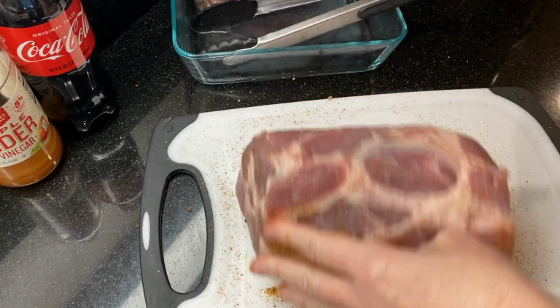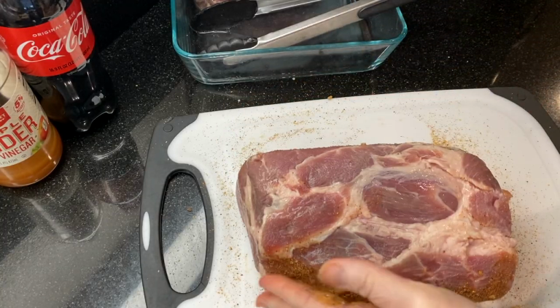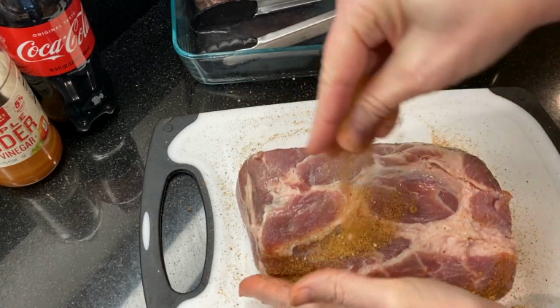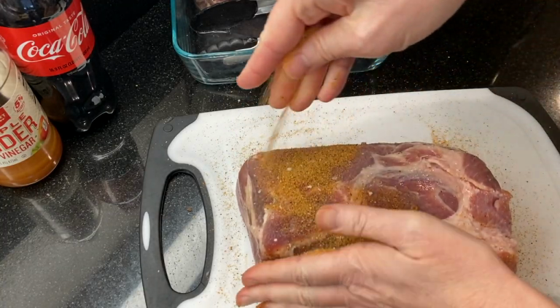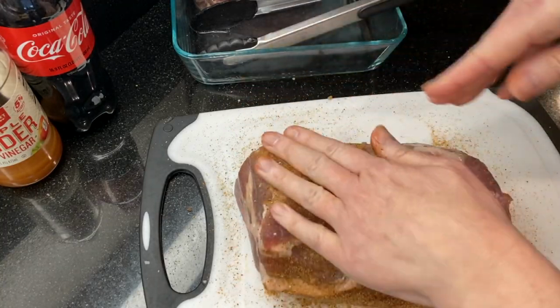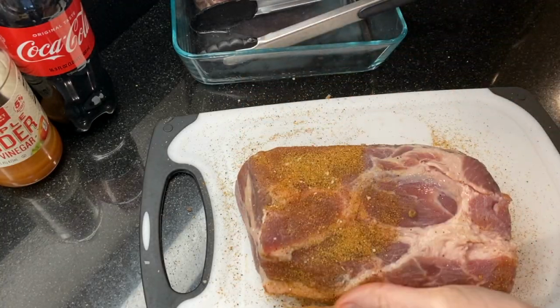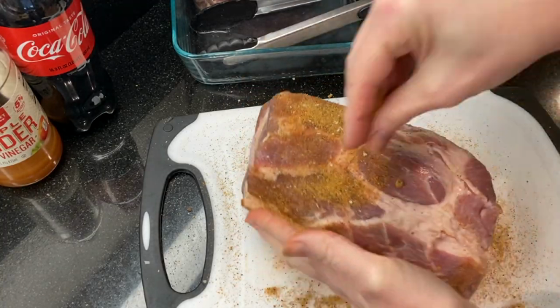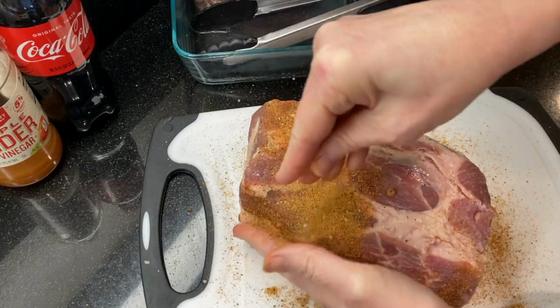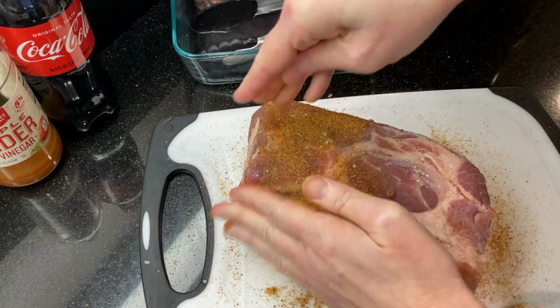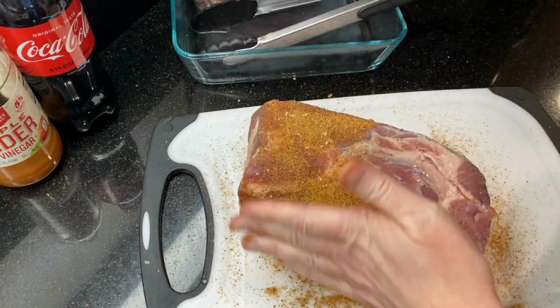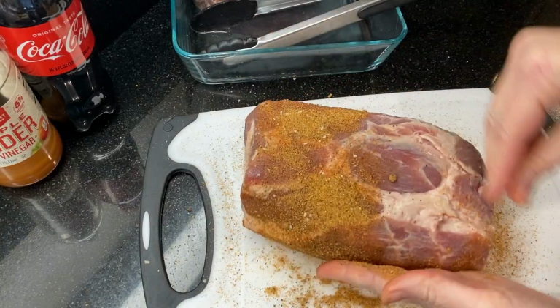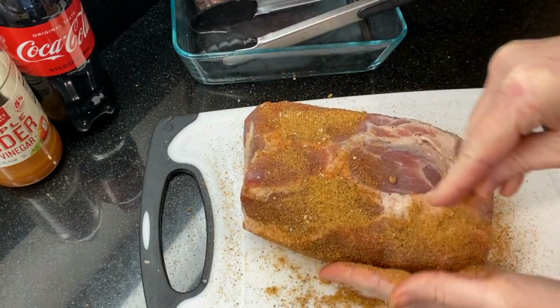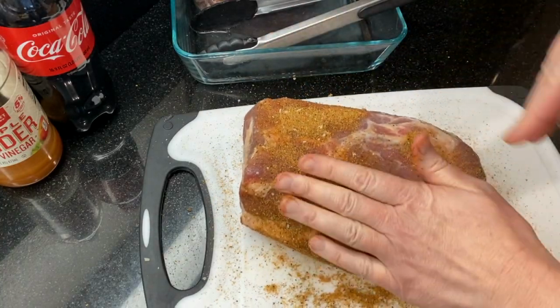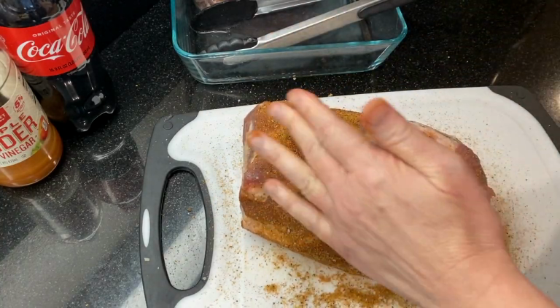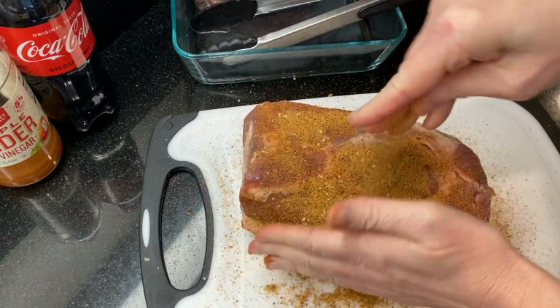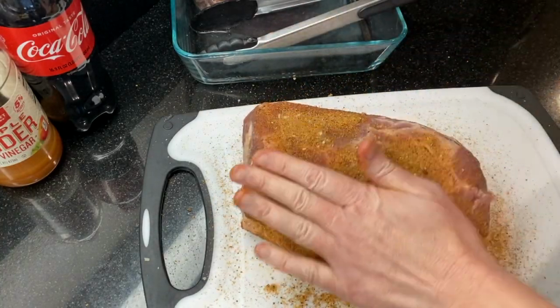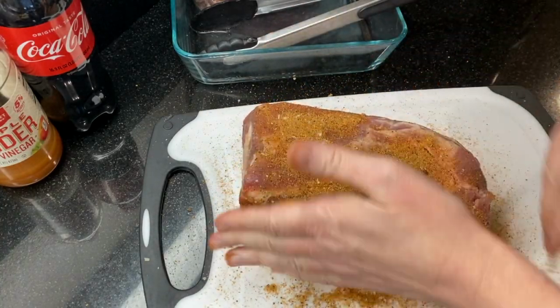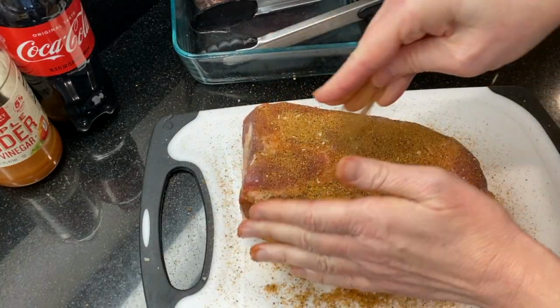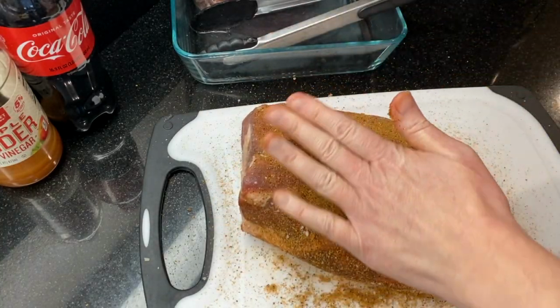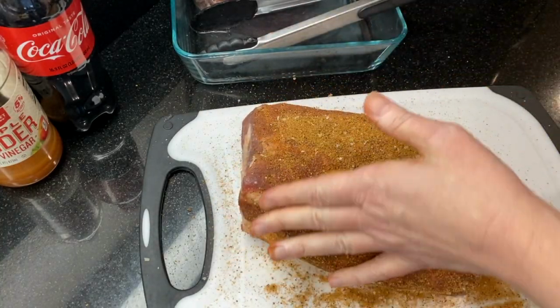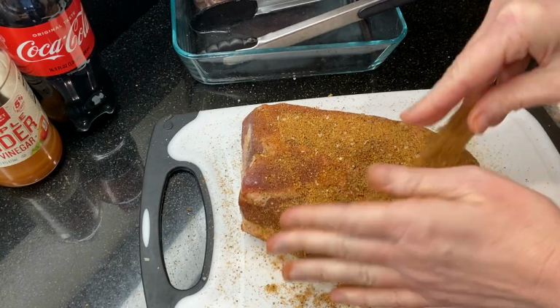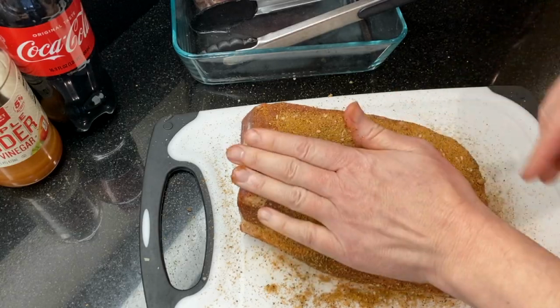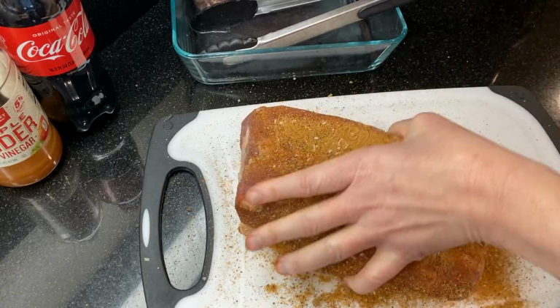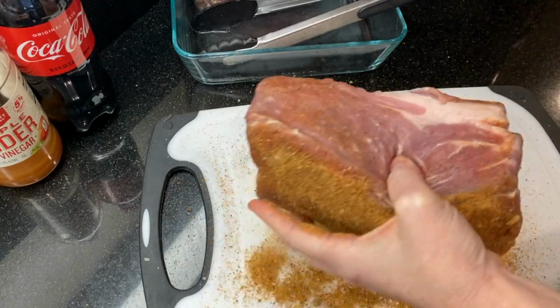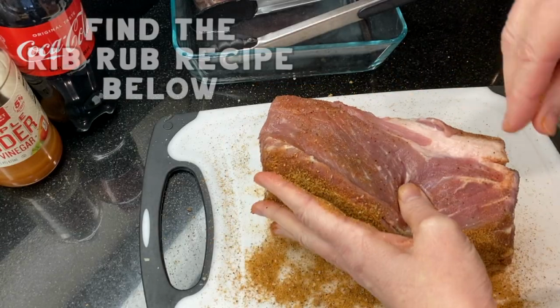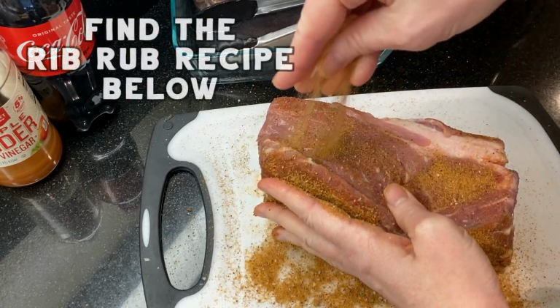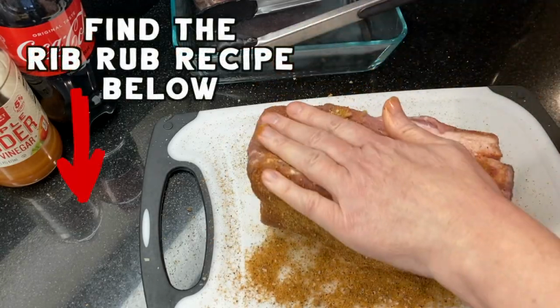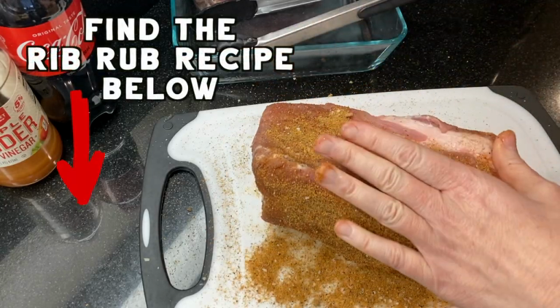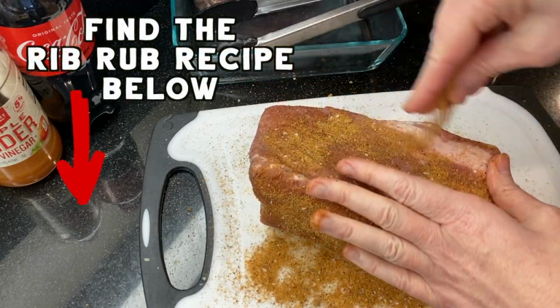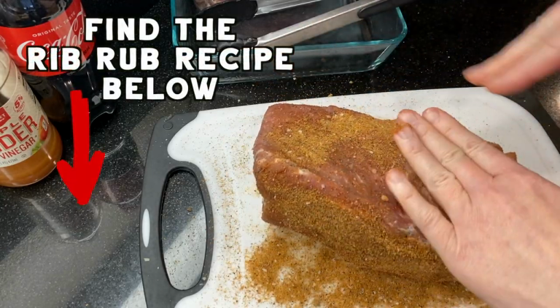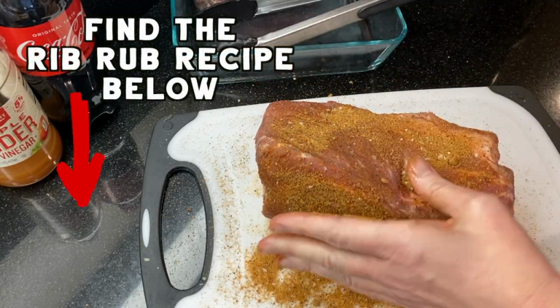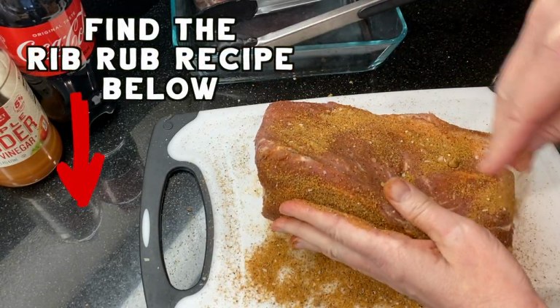Sprinkle the pork with your favorite barbecue rub. I'm using a mix of brown sugar, dried mustard, paprika, and some other spices. I make big batches of this barbecue rub and I'll put the recipe for it in the description below.